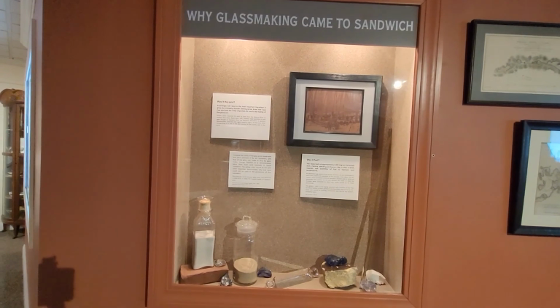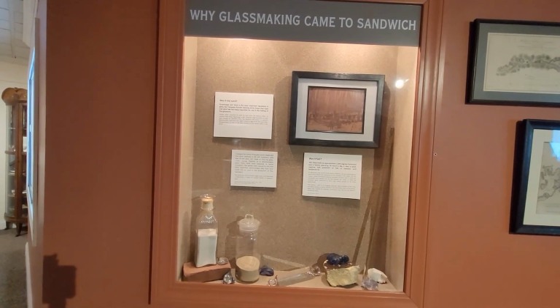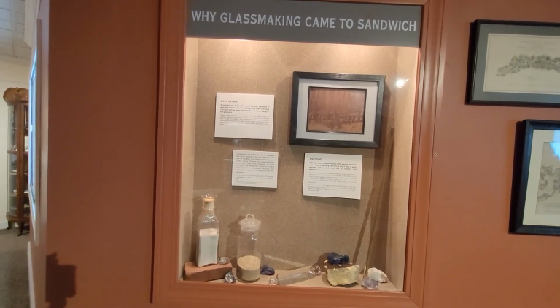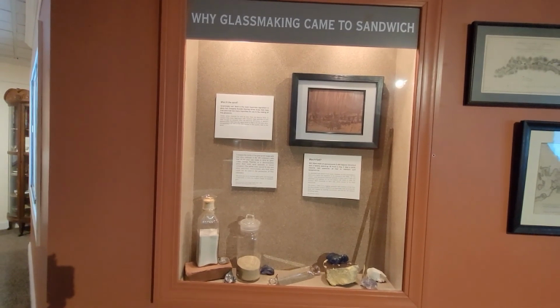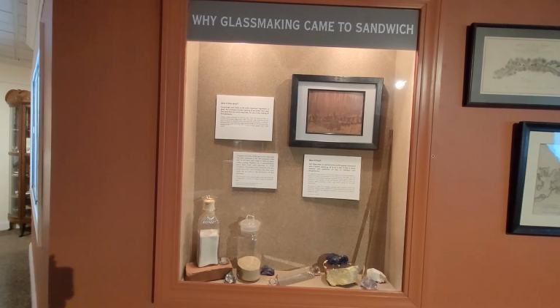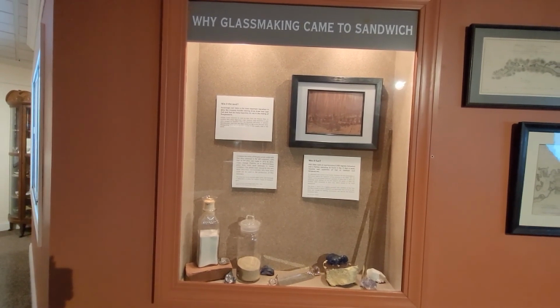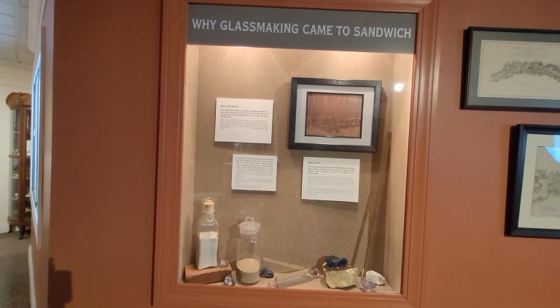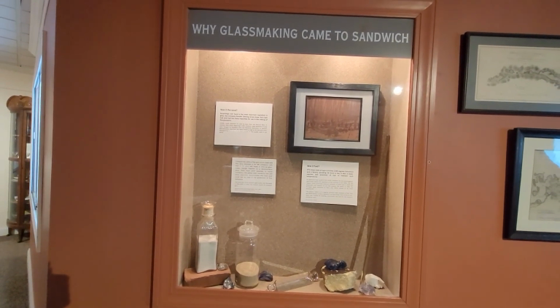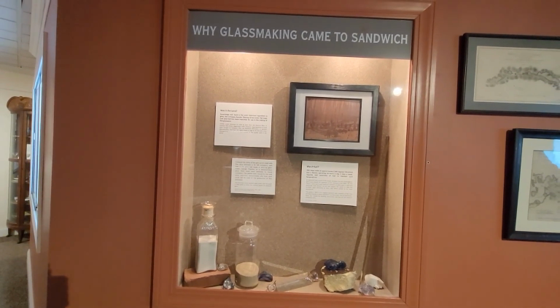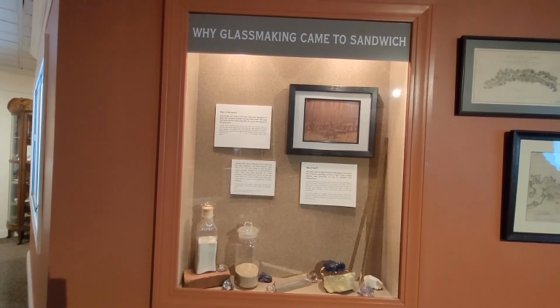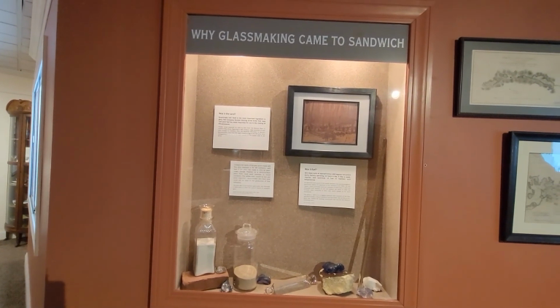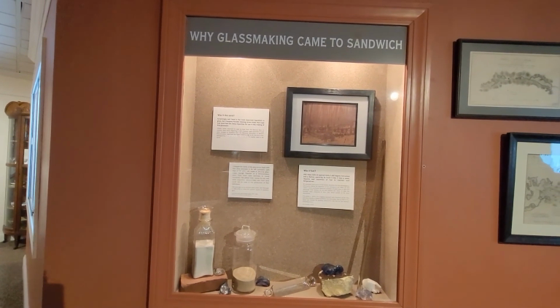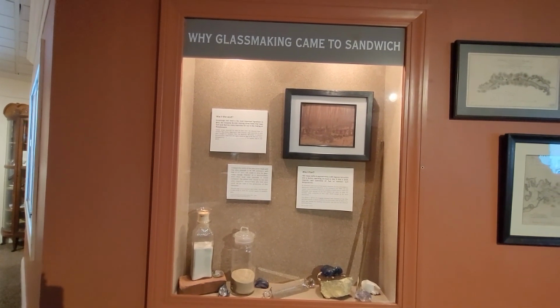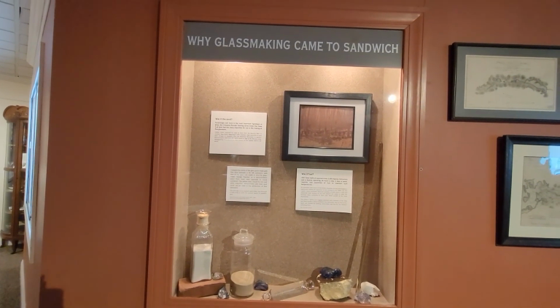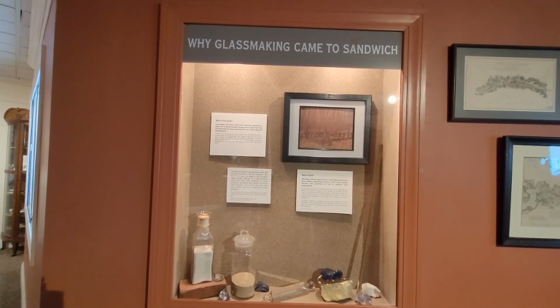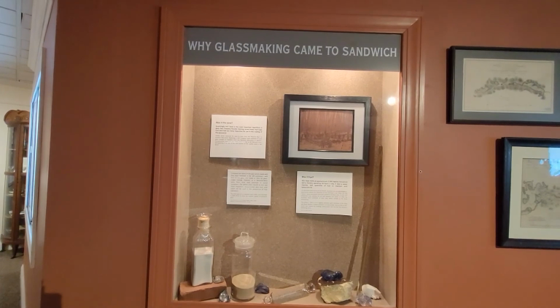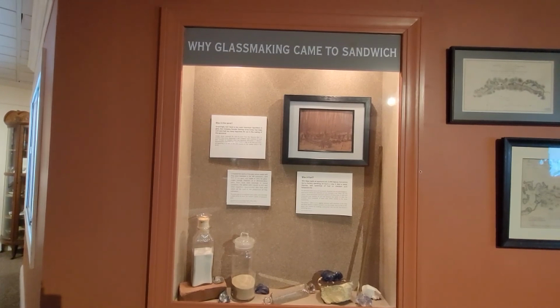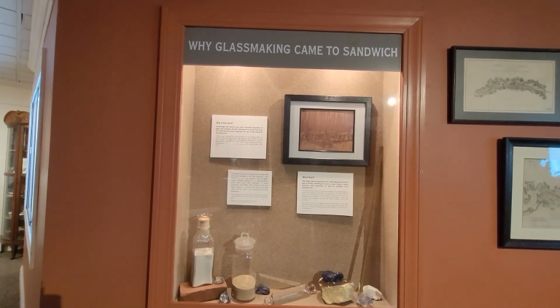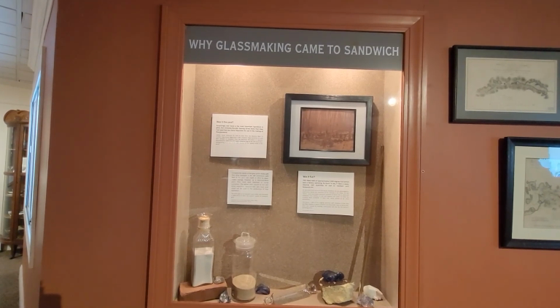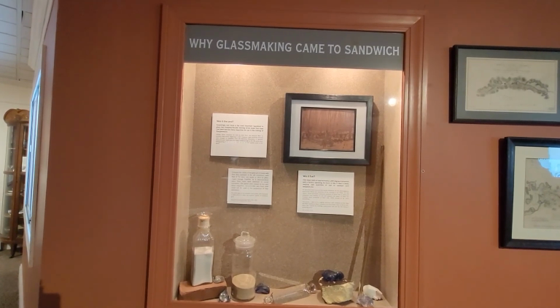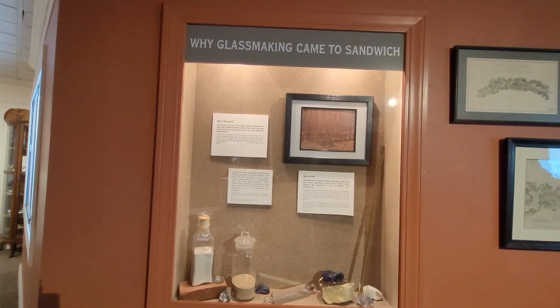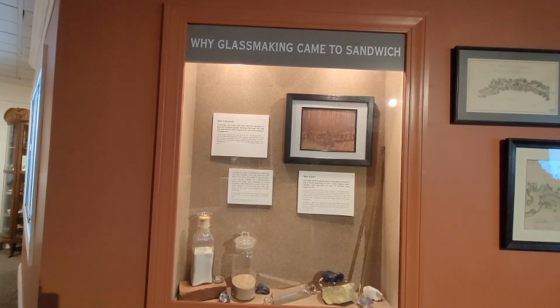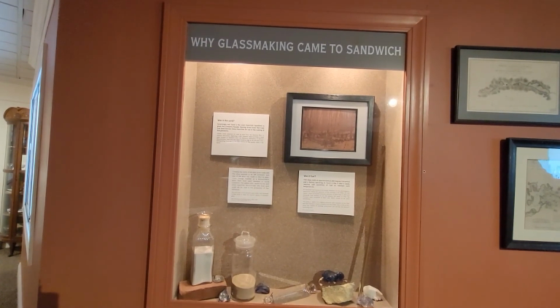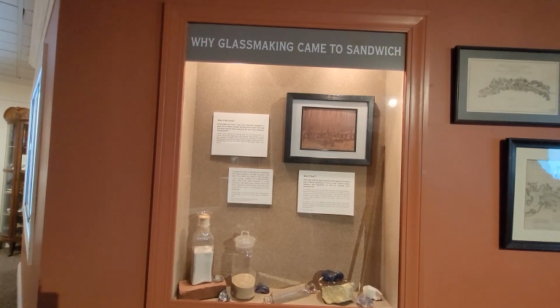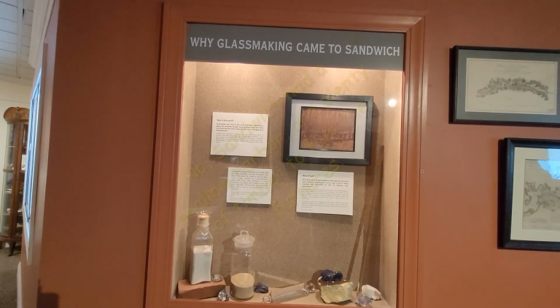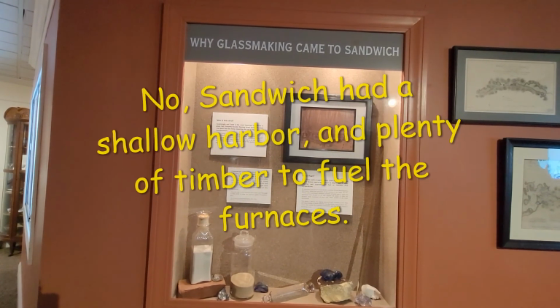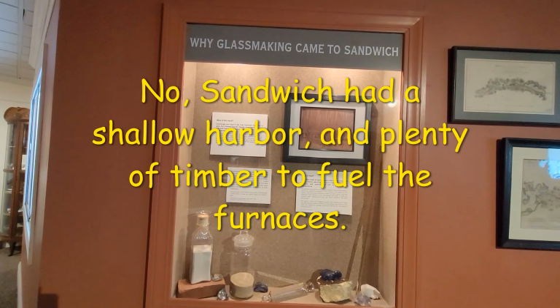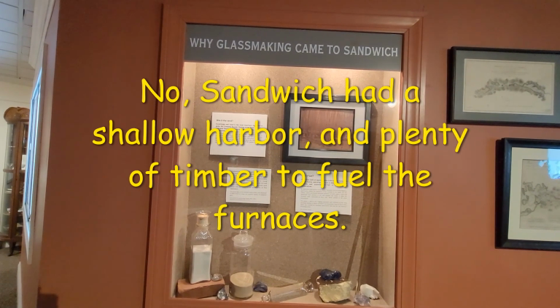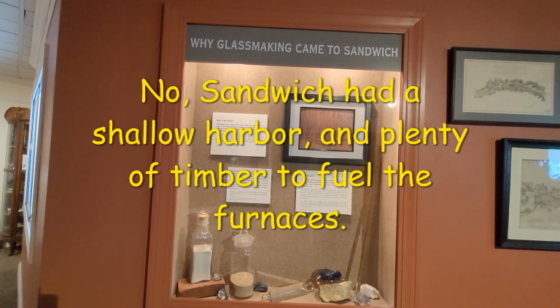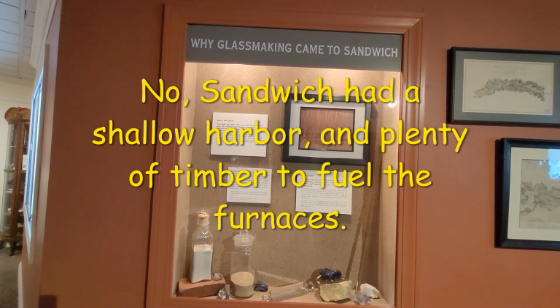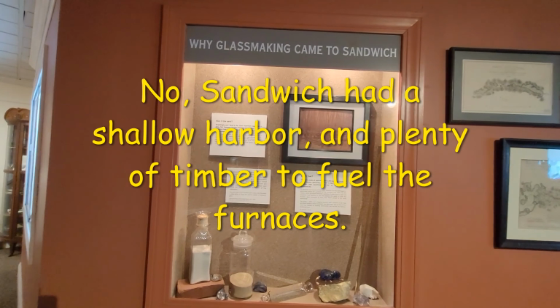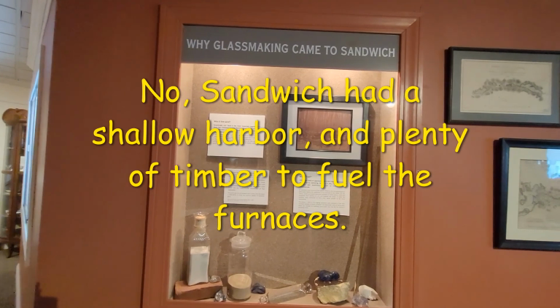Why did glass-making come to Sandwich? I guess because they had a lot of sand.